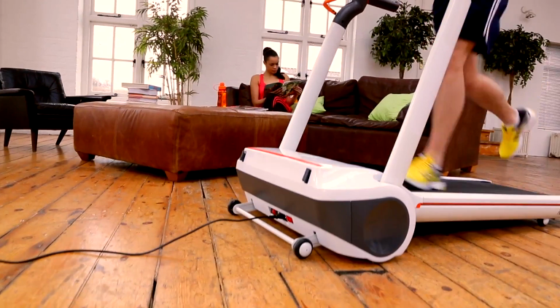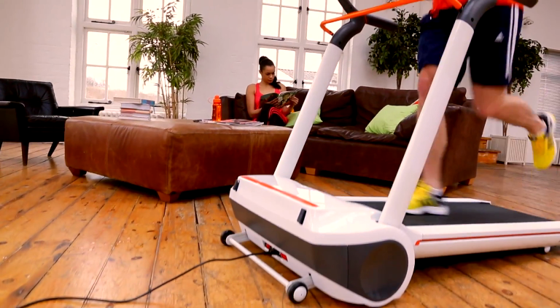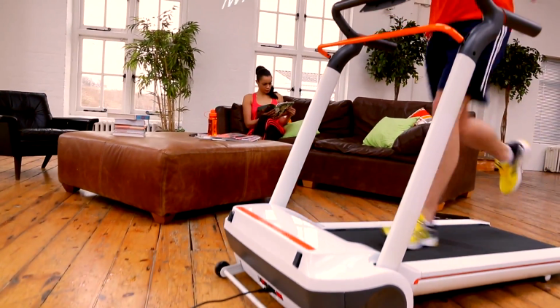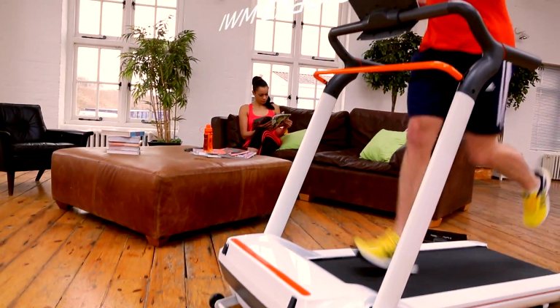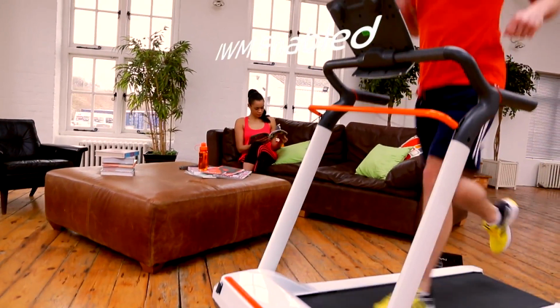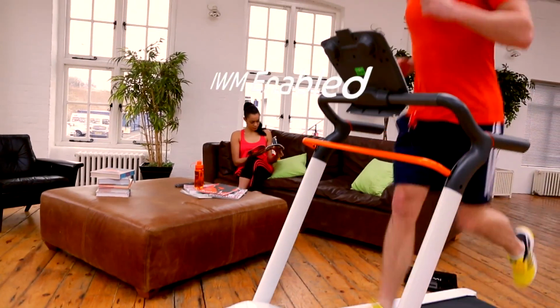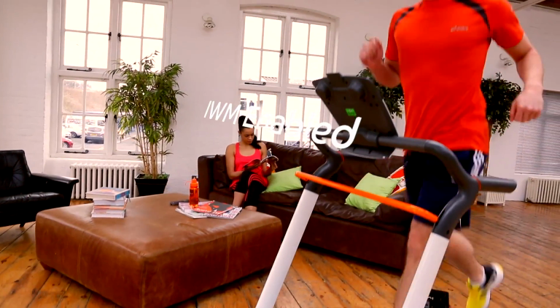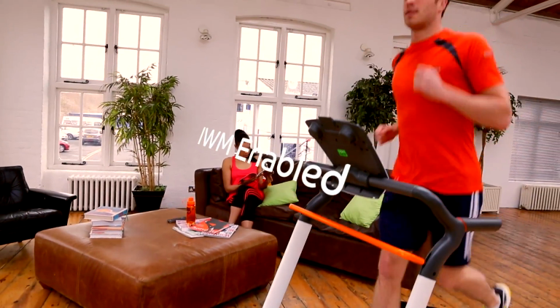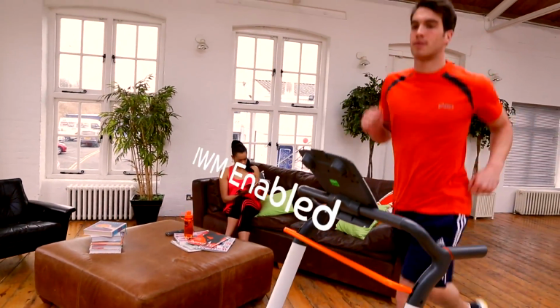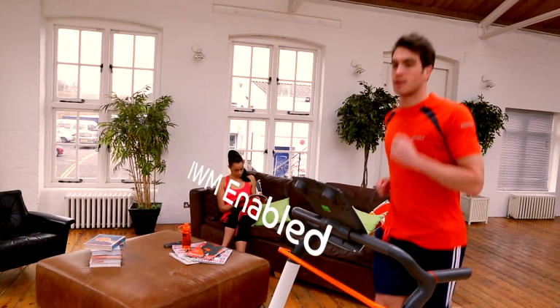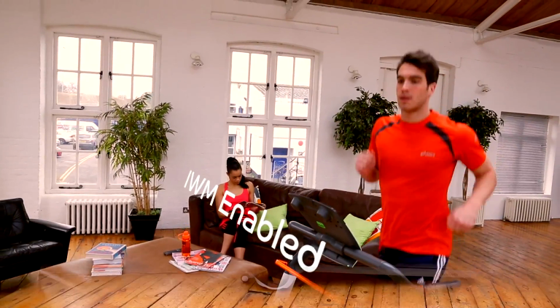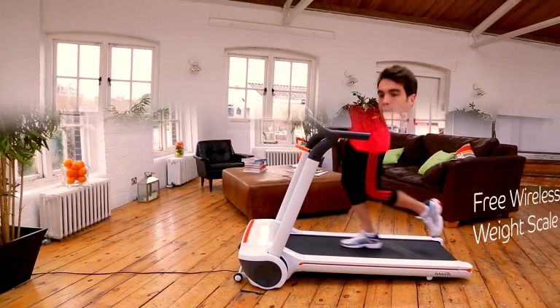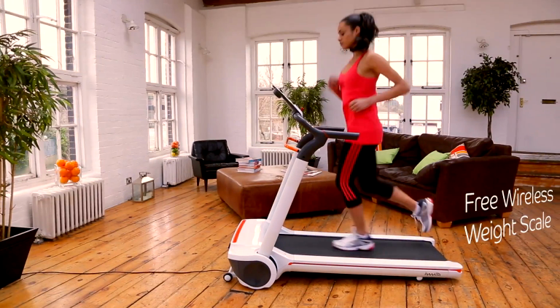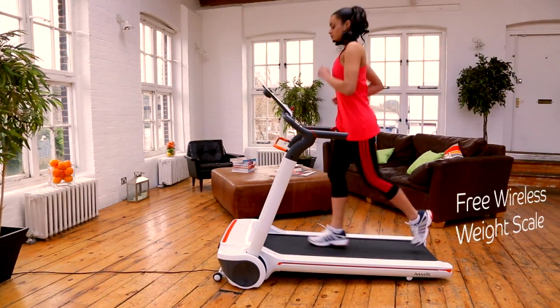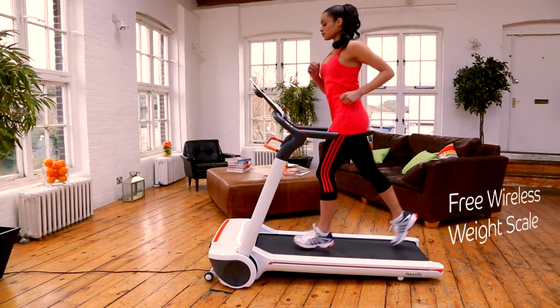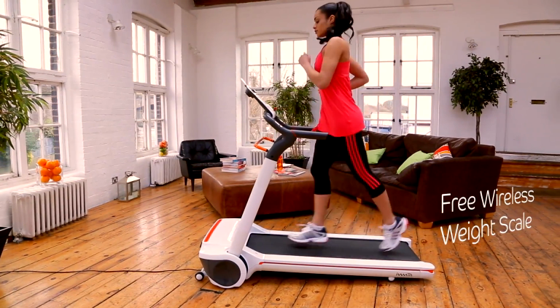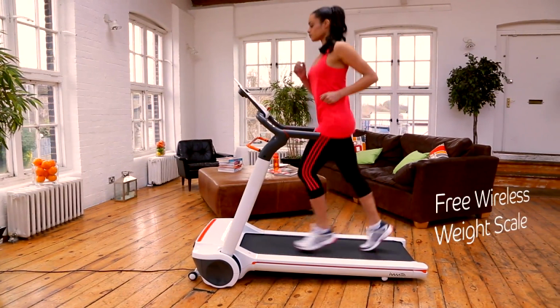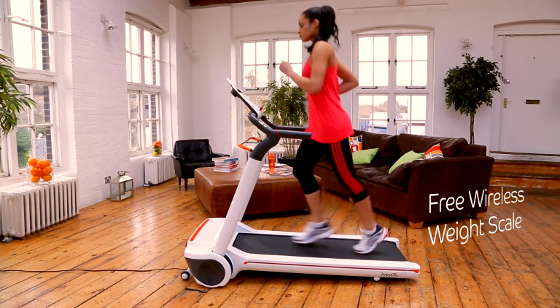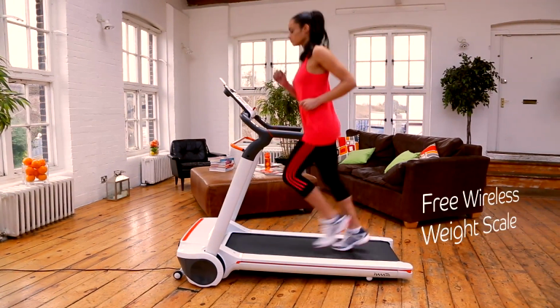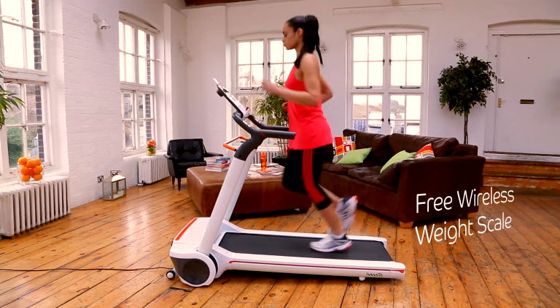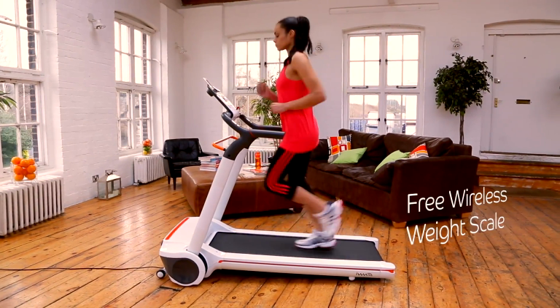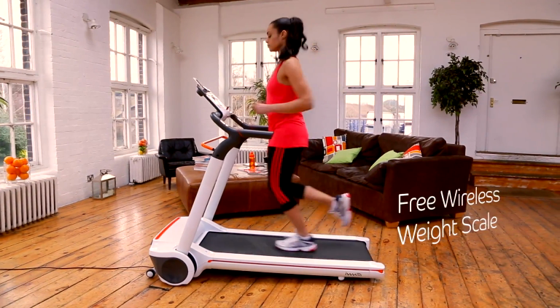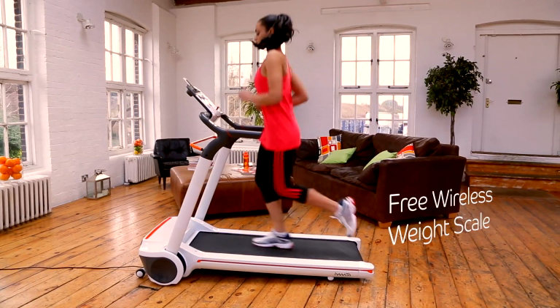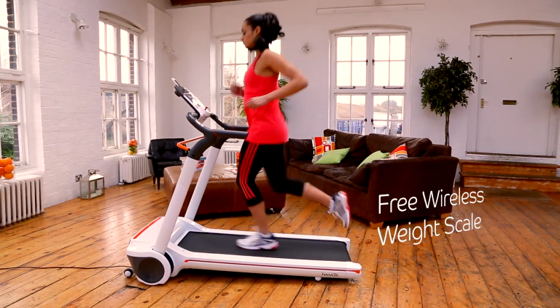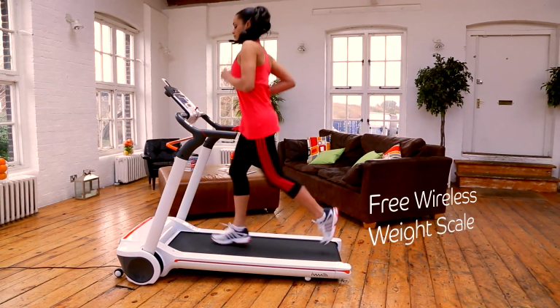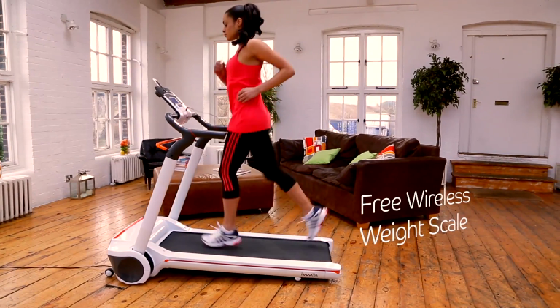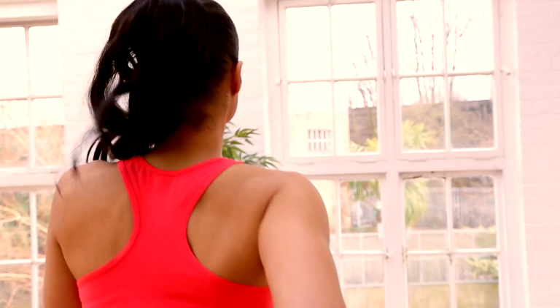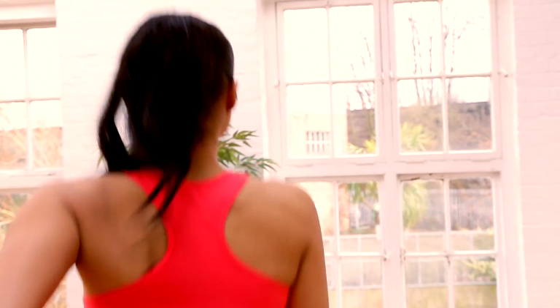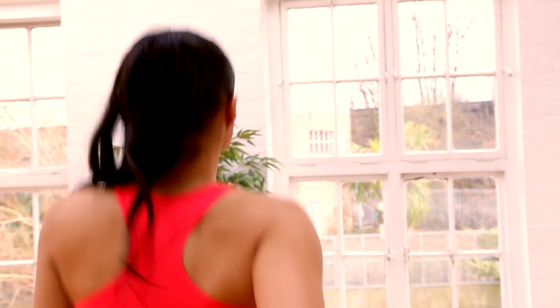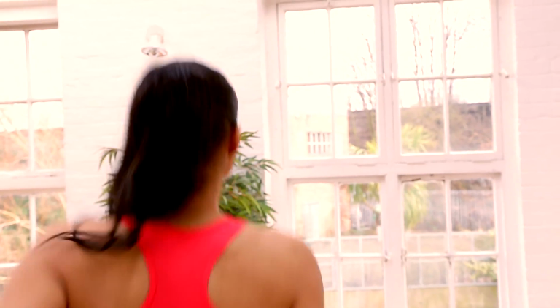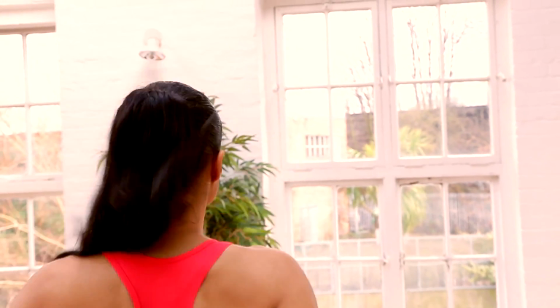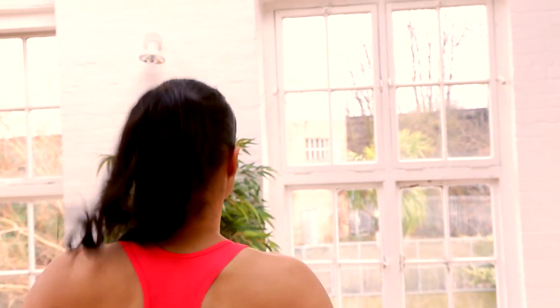Intelligent weight management. If weight loss is your goal, then this is your personal trainer. Step onto the free digital scales to wirelessly program your optimum workout.